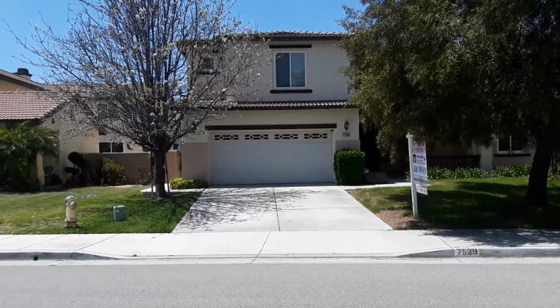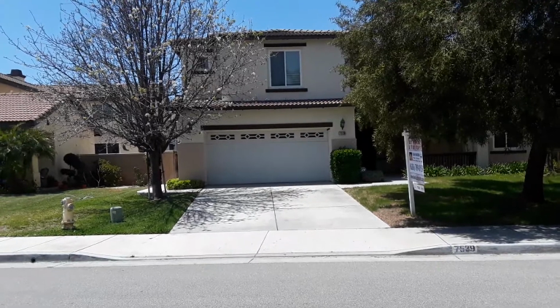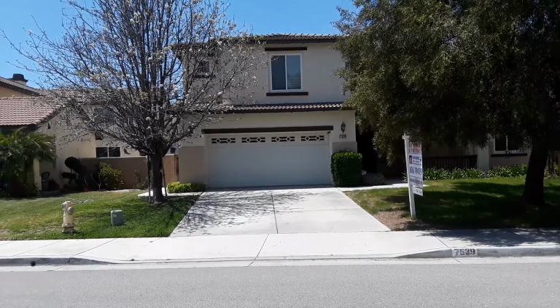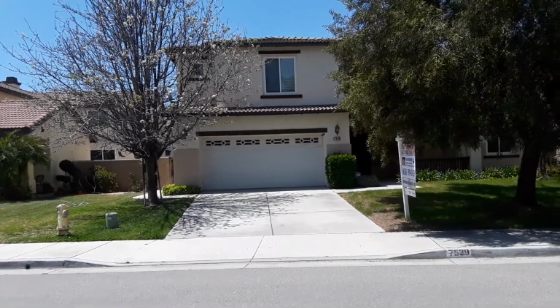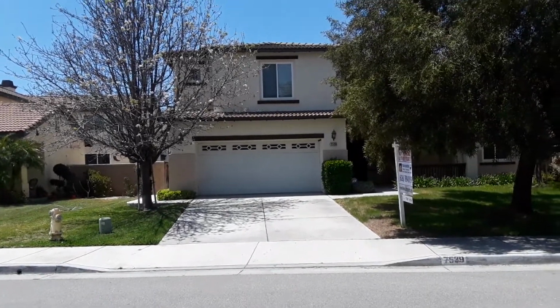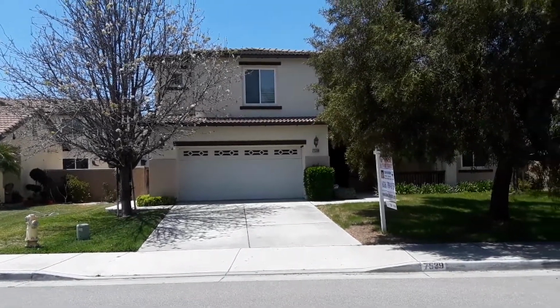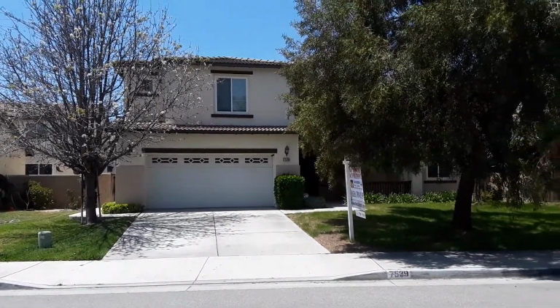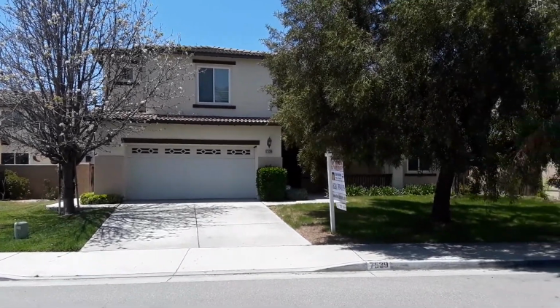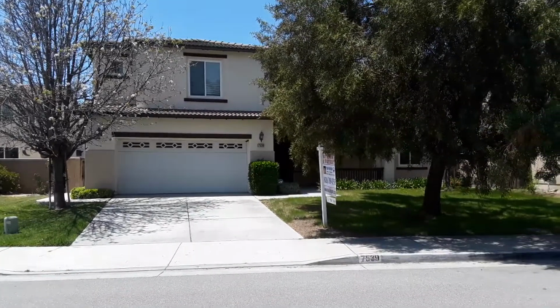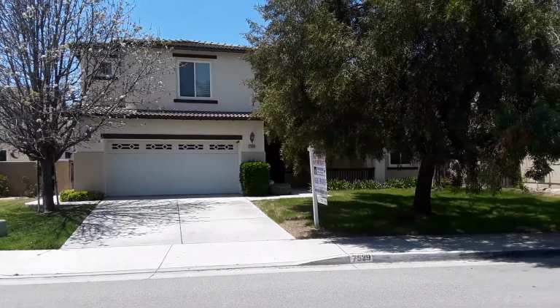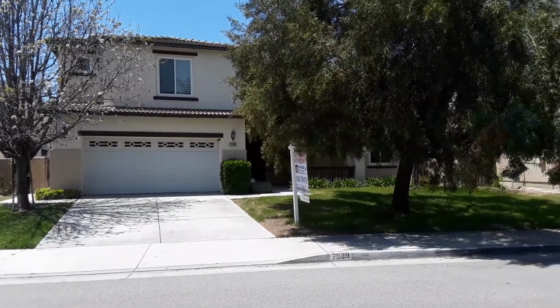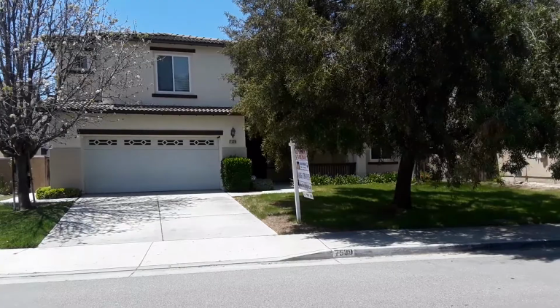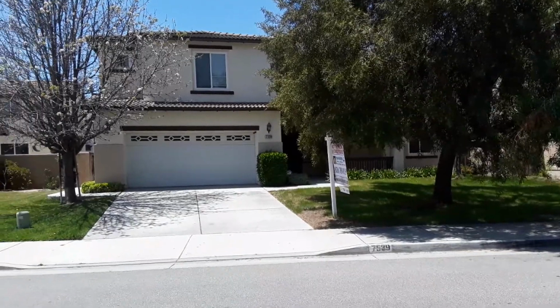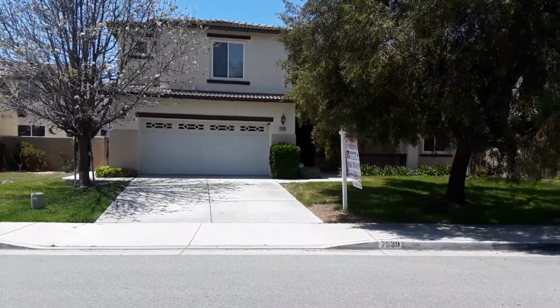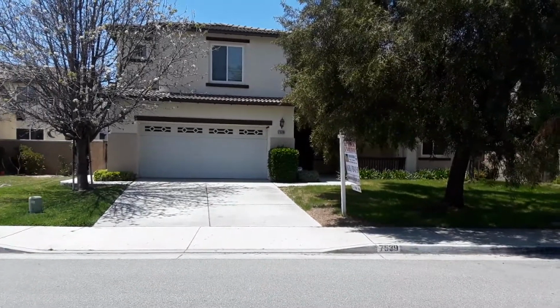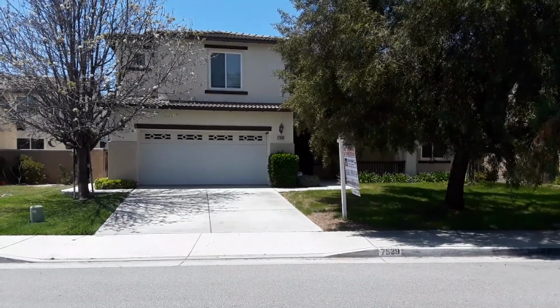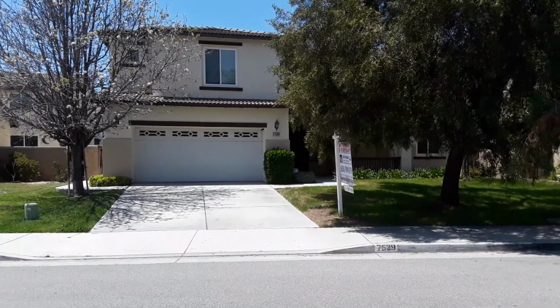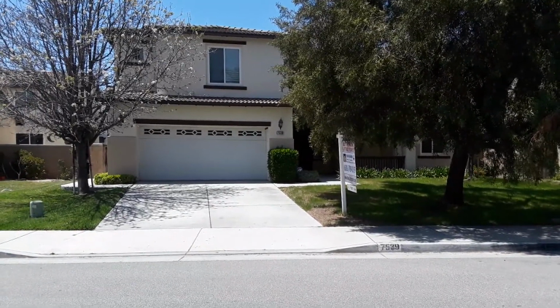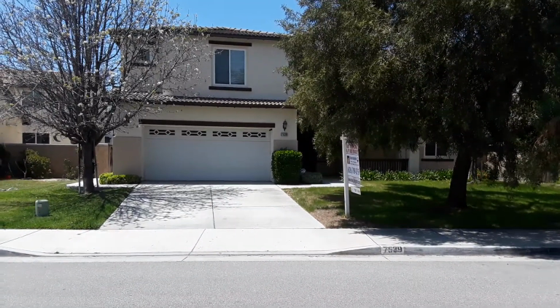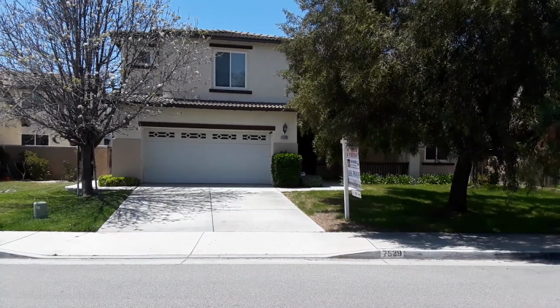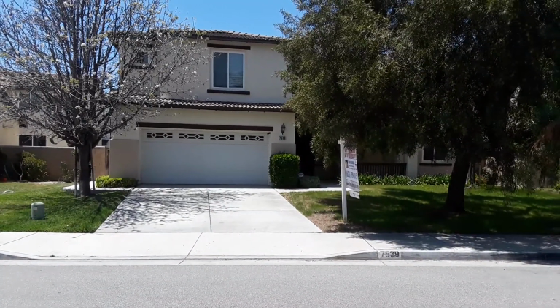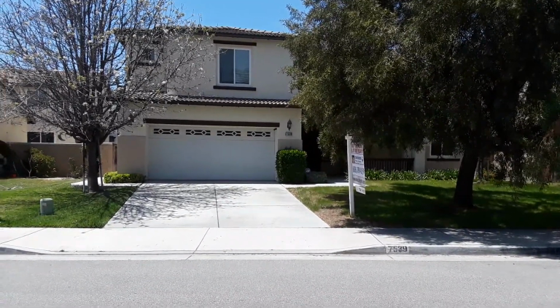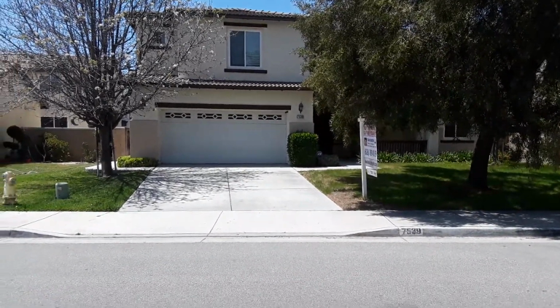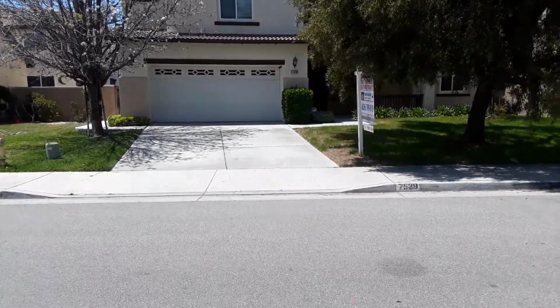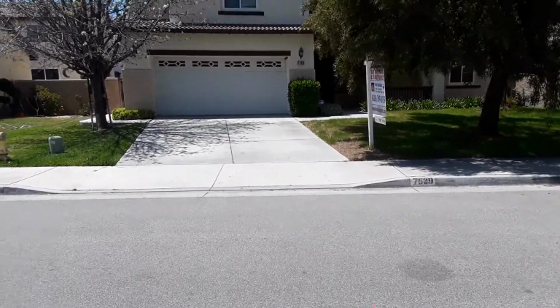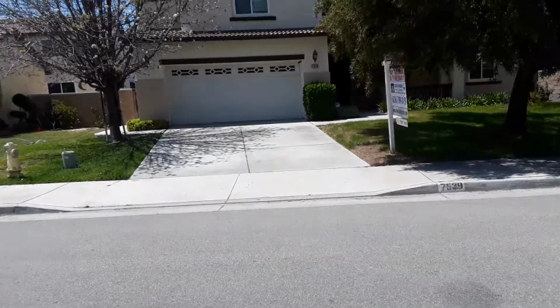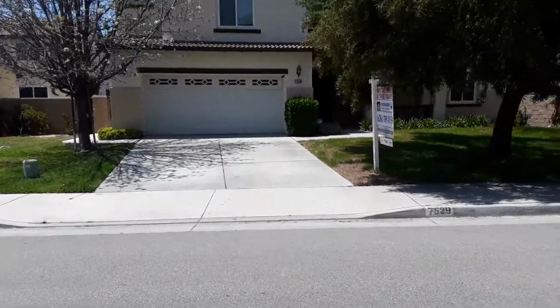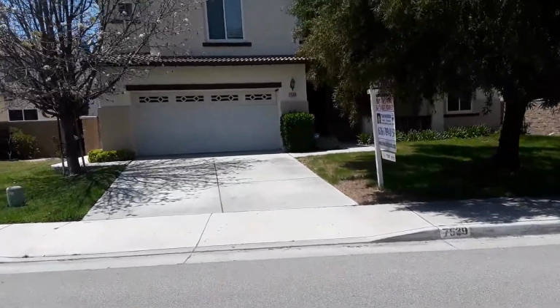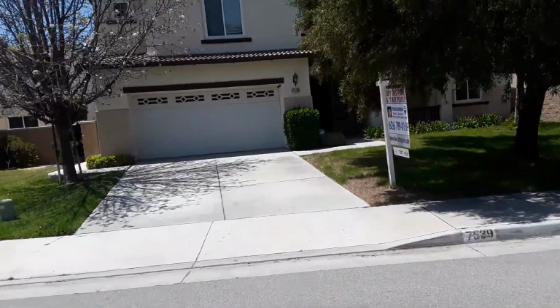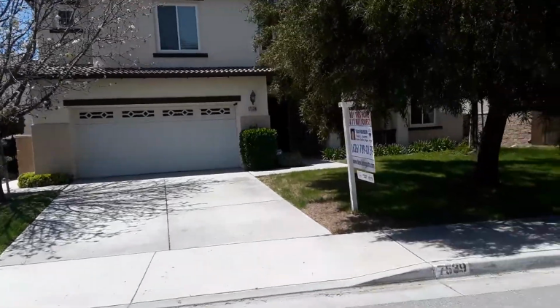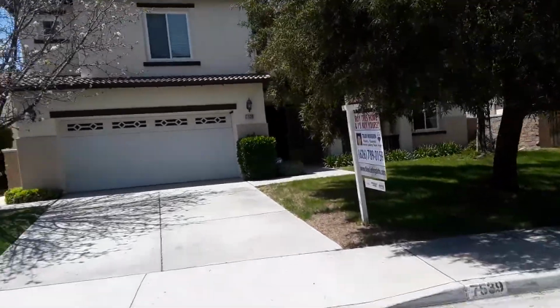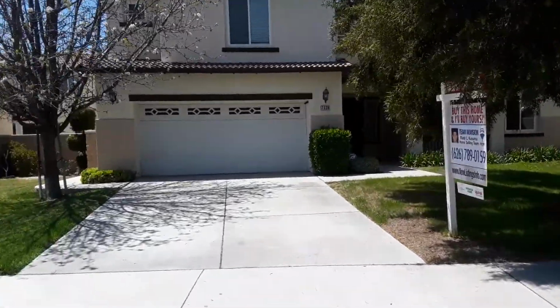Hello, Matt and Carissa. This is the first virtual tour of the day that I'm going to be giving you guys. We're at 7539 Elm Grove Avenue in Eastville.